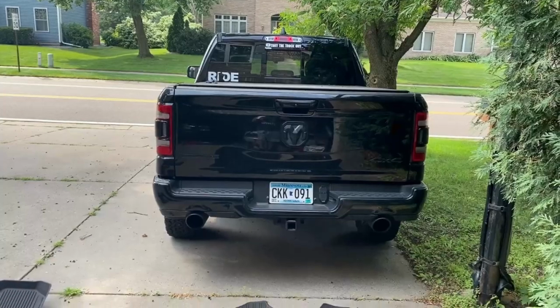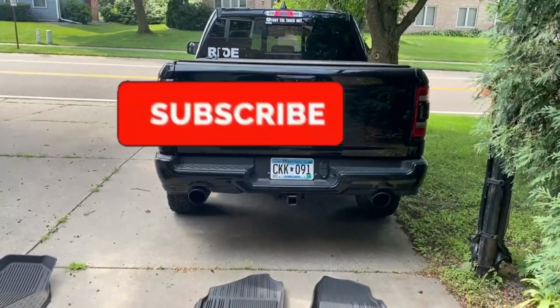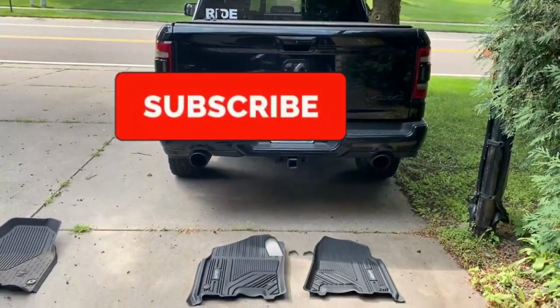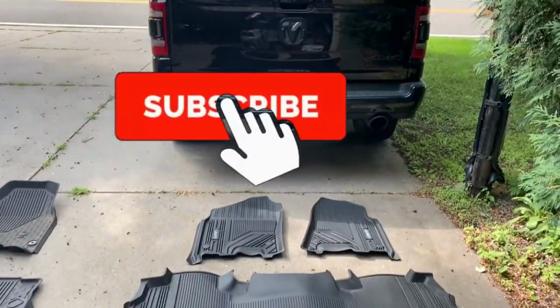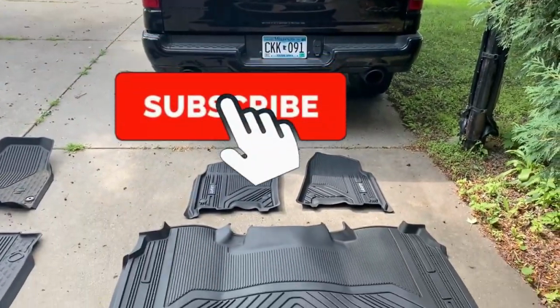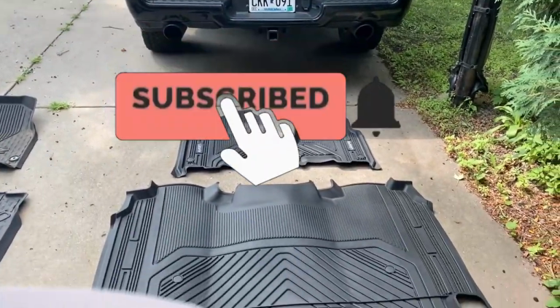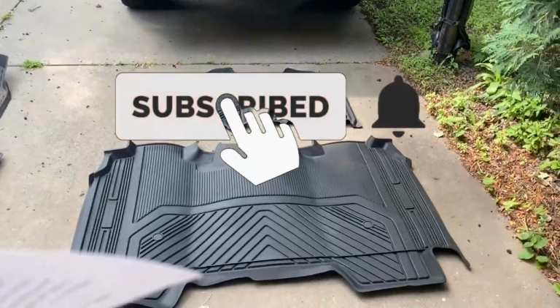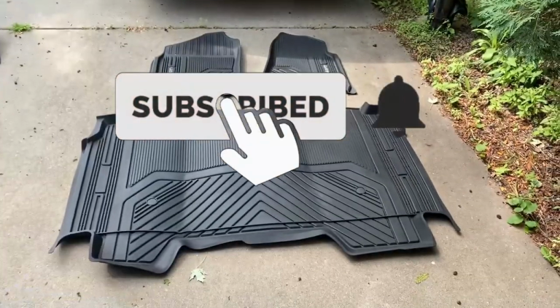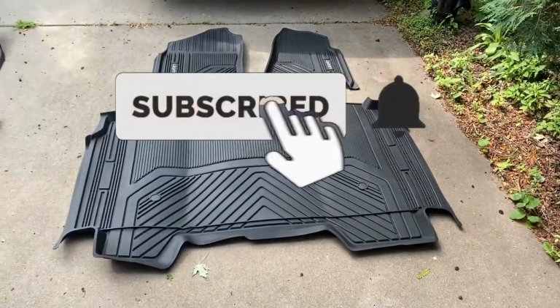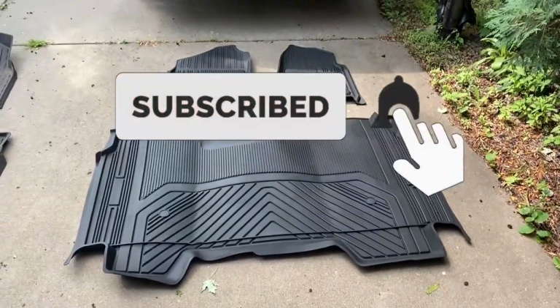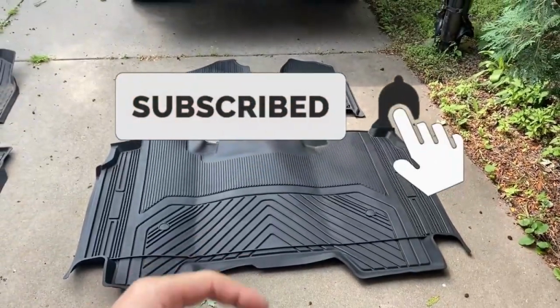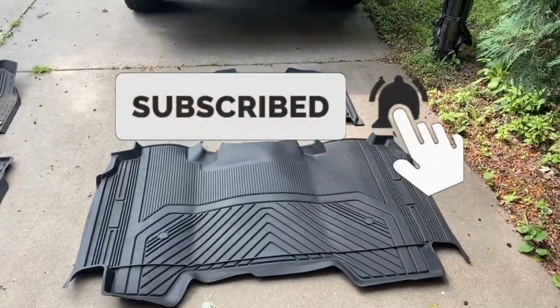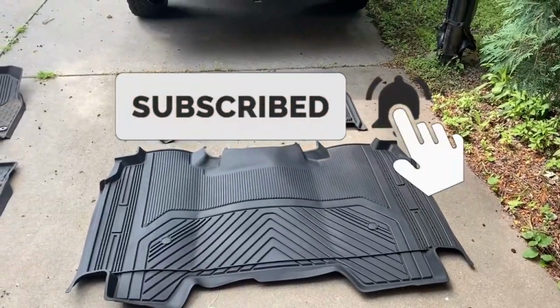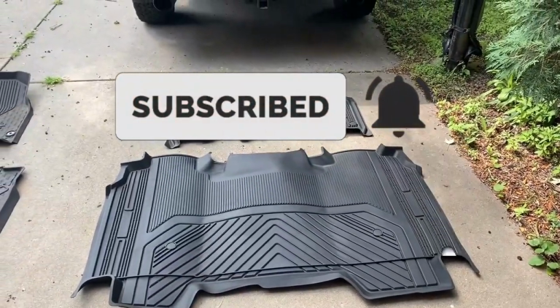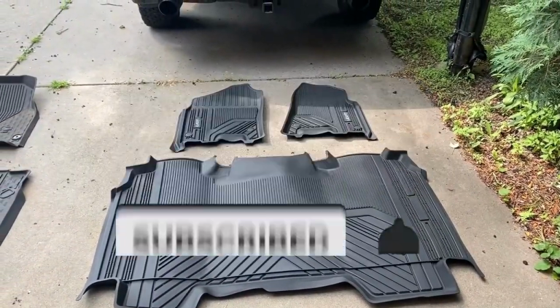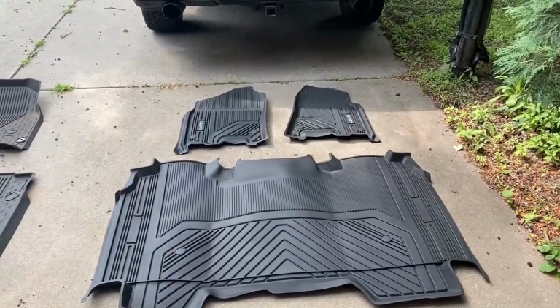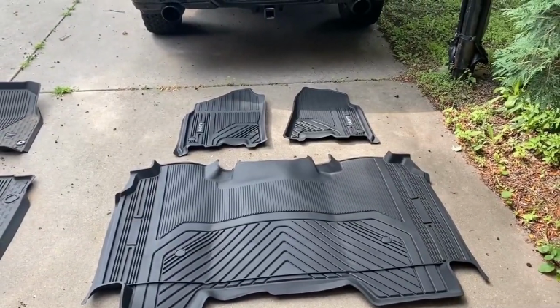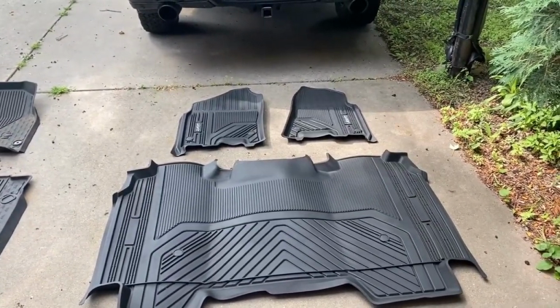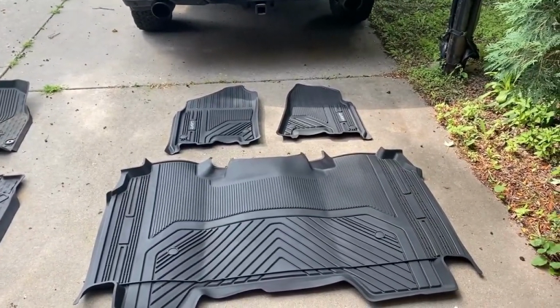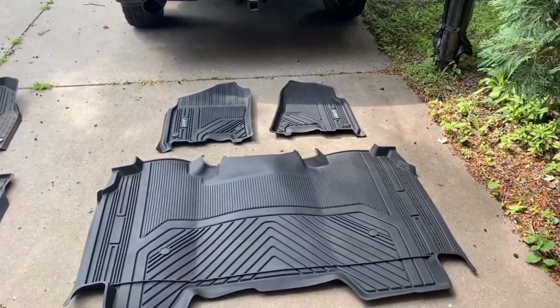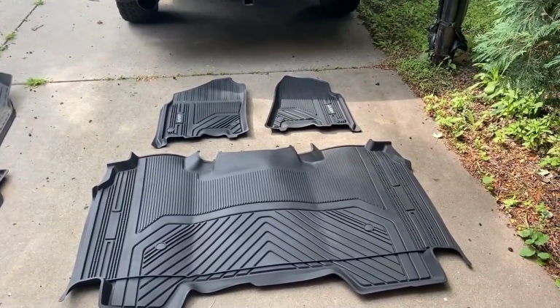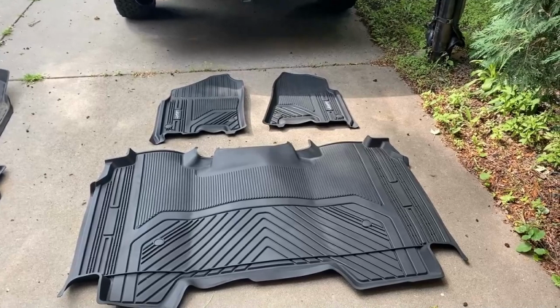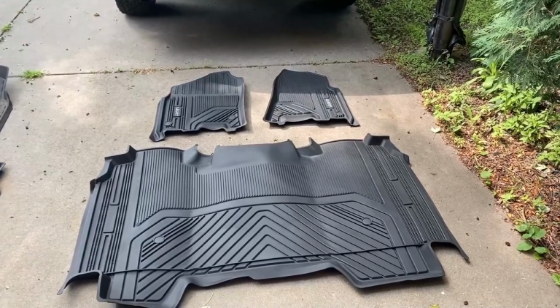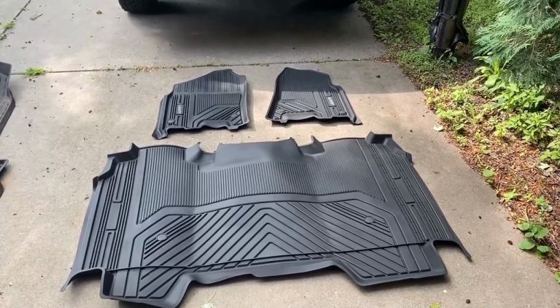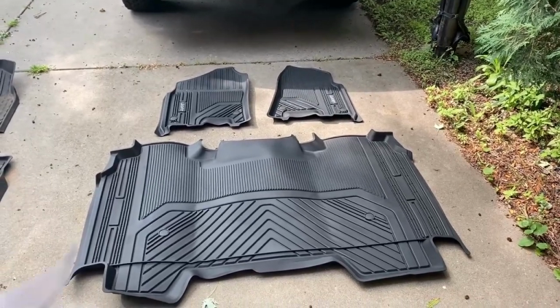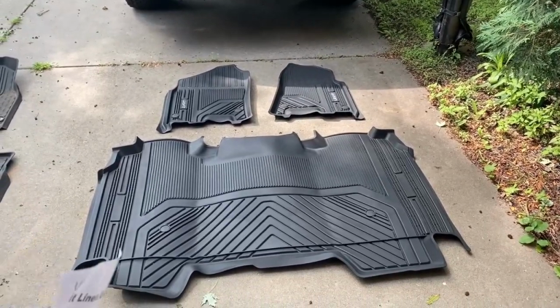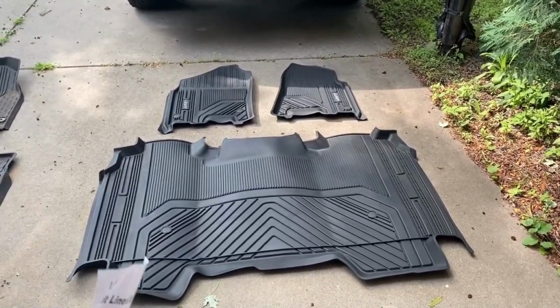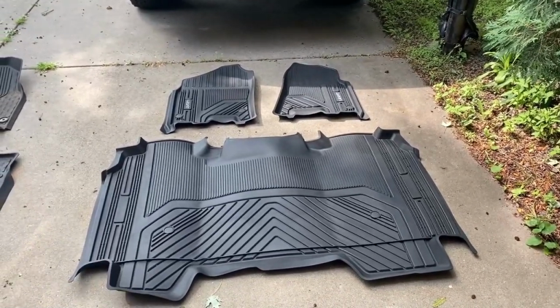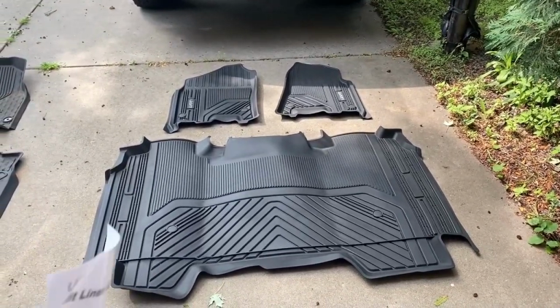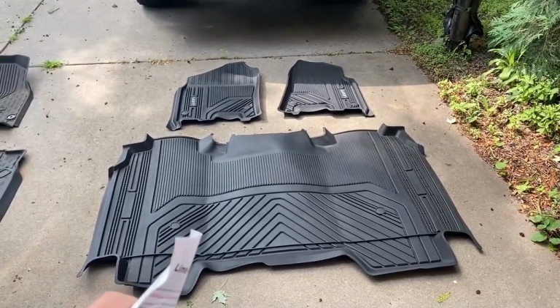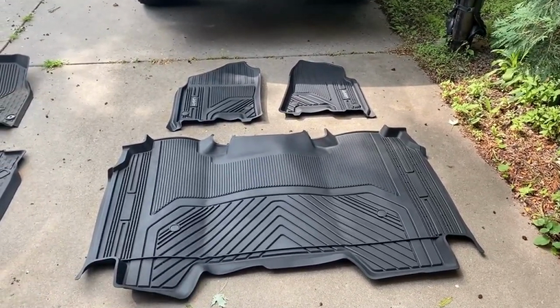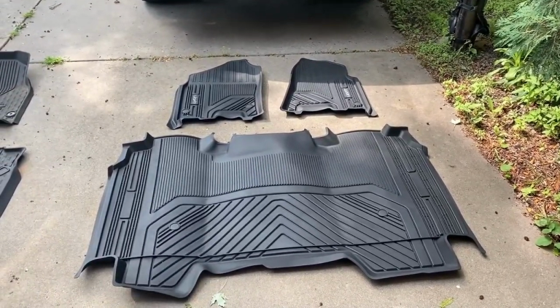What's going on guys, today we're going to be installing a set of LastFit all-weather floor mats in the 2019 RAM. They did send me these to demo — I did pay shipping for them but they sent the product itself for free.